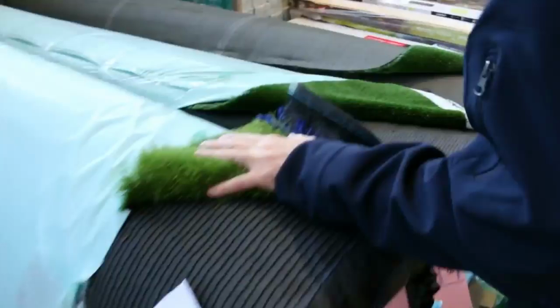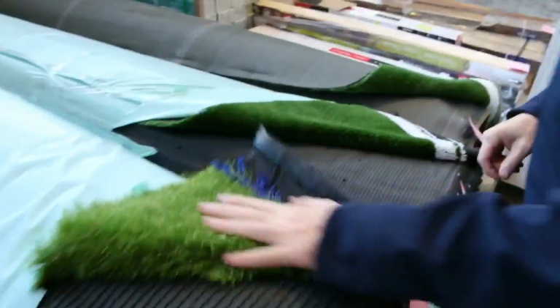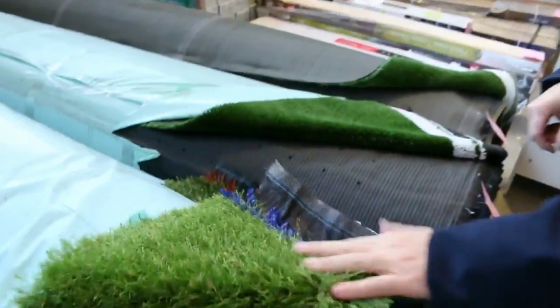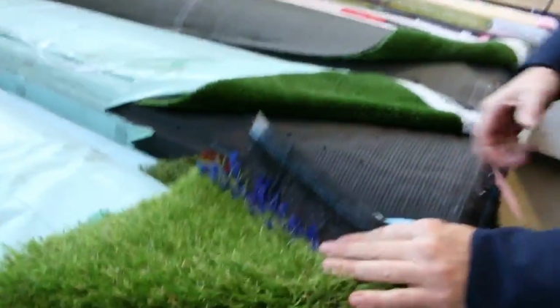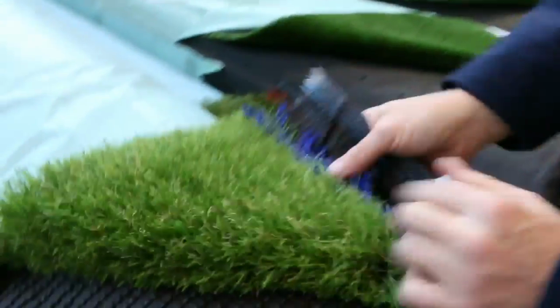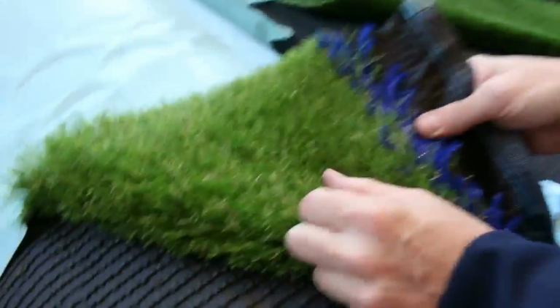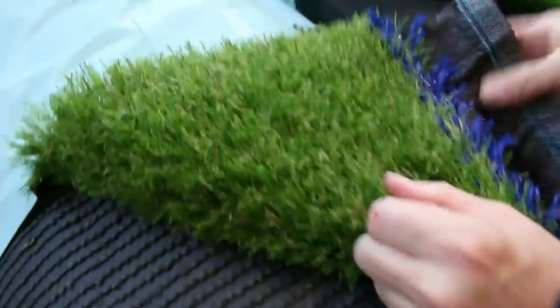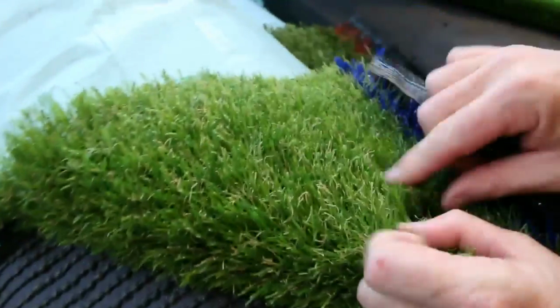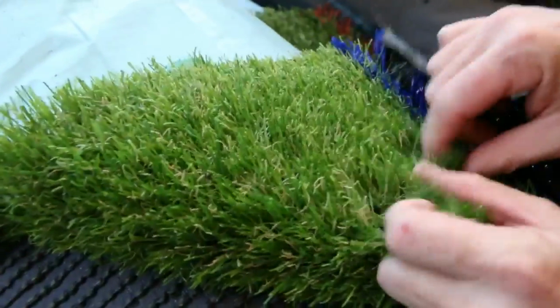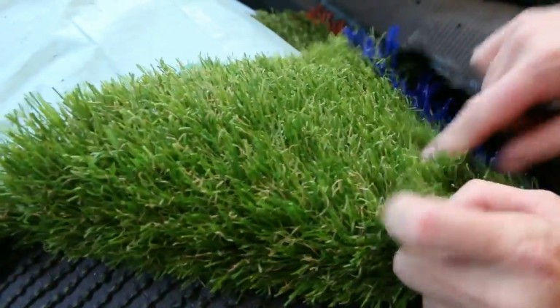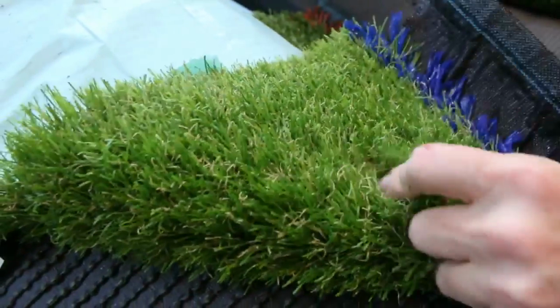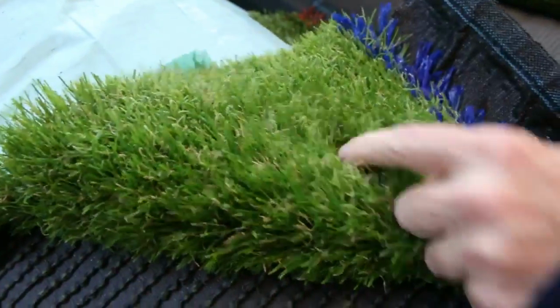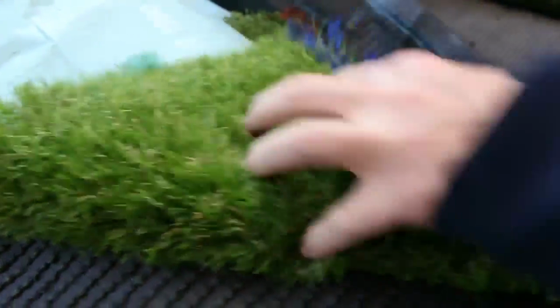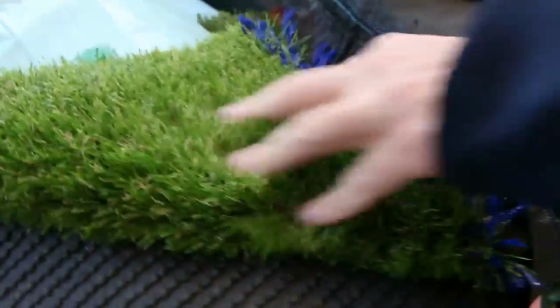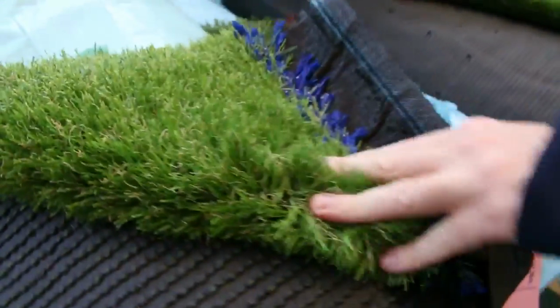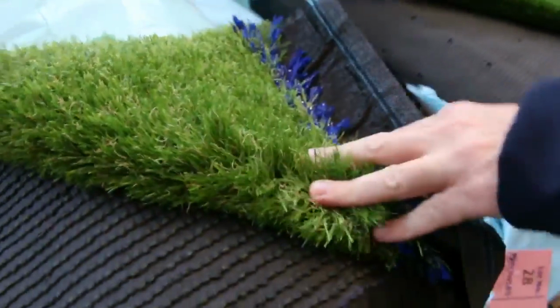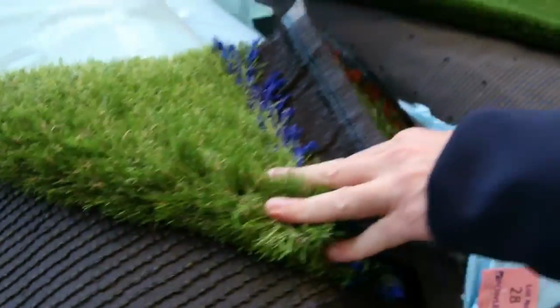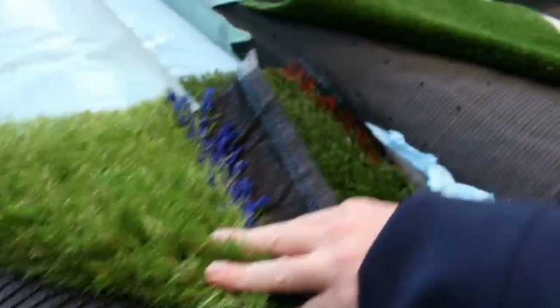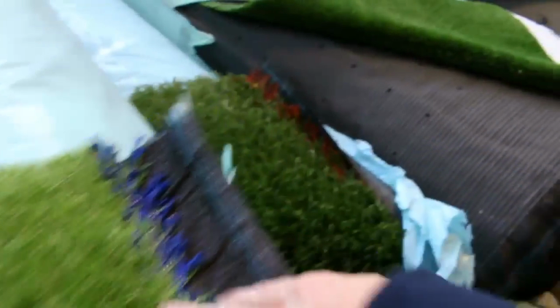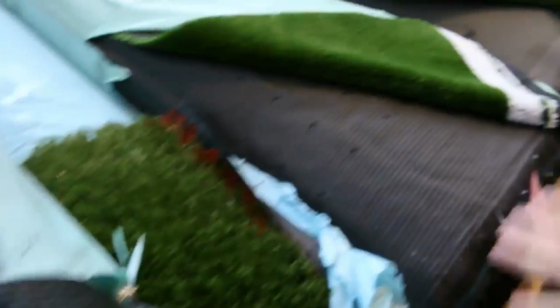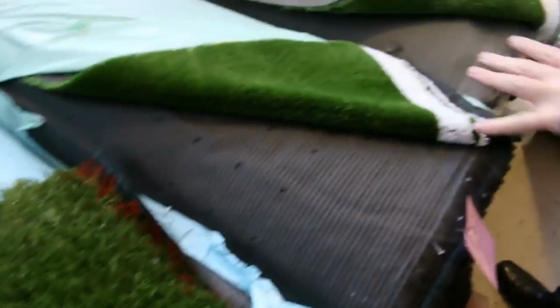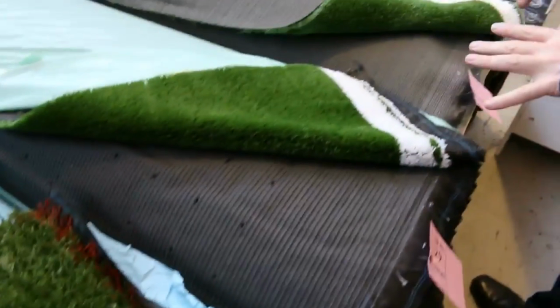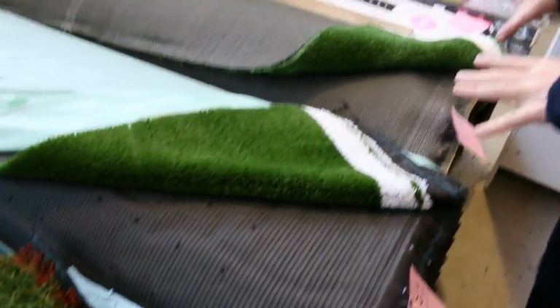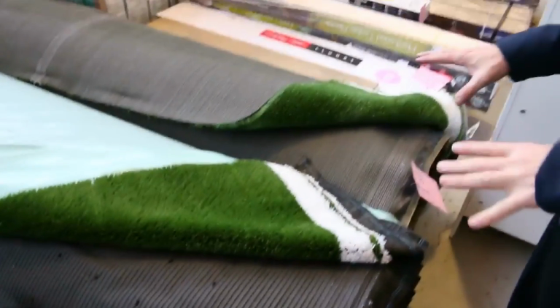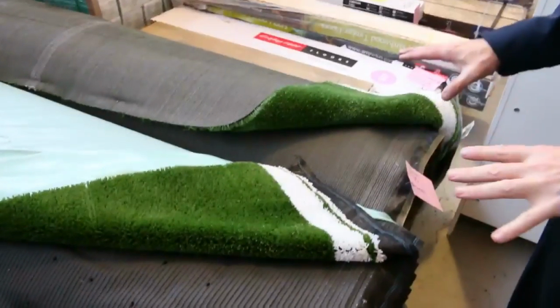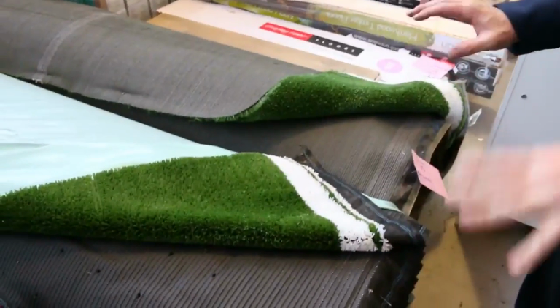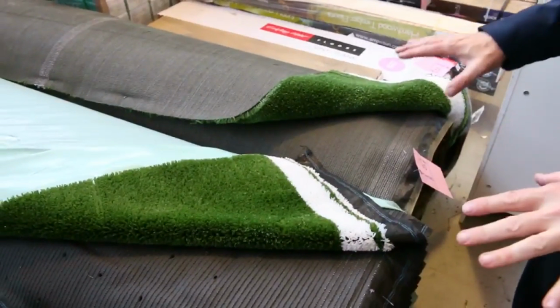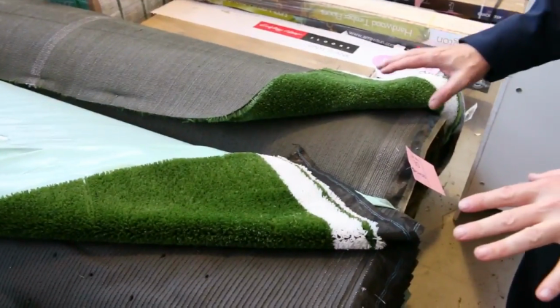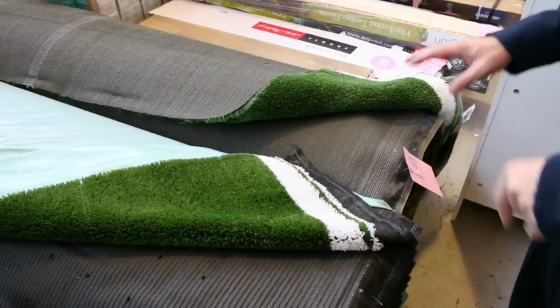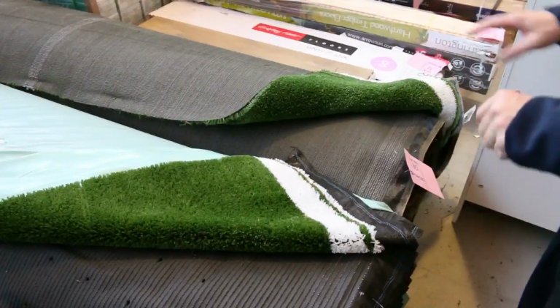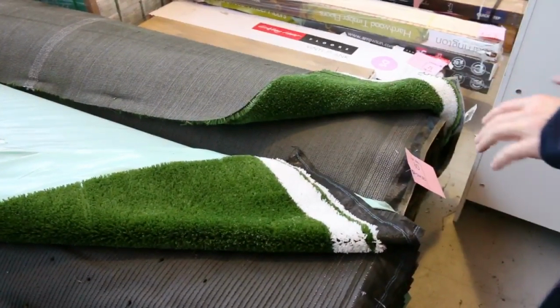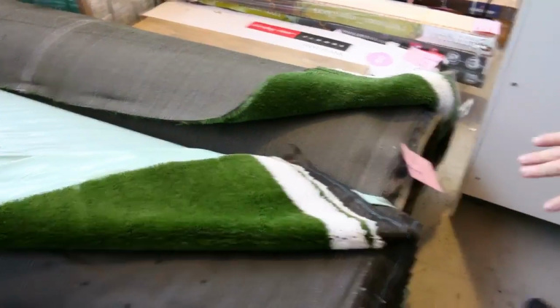We've got some artificial turf — we've got the nice green stuff with the brown in it, that's always popular. You're looking at around about $15 a square metre for that, and some of these will be selling from as low as $8 a square metre in the grass, just a few rolls there.